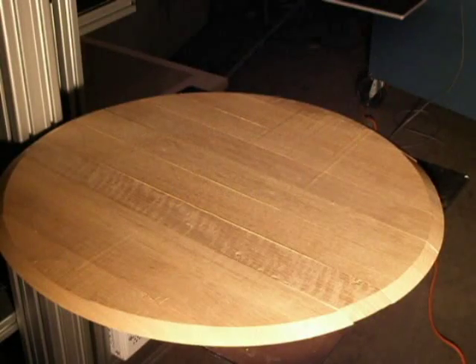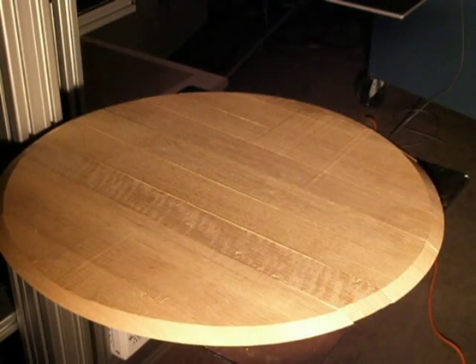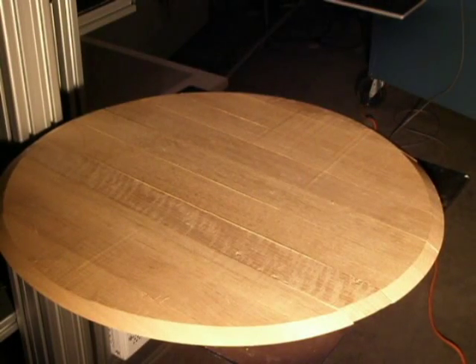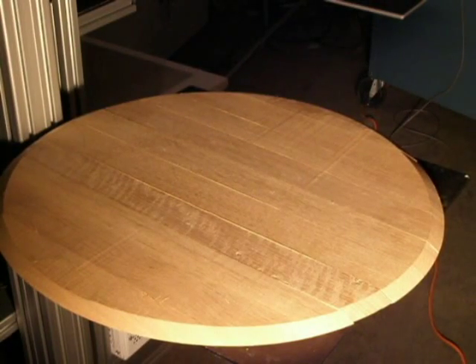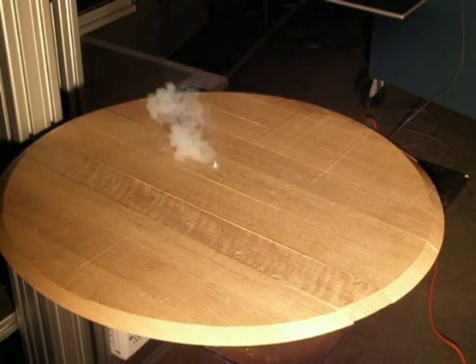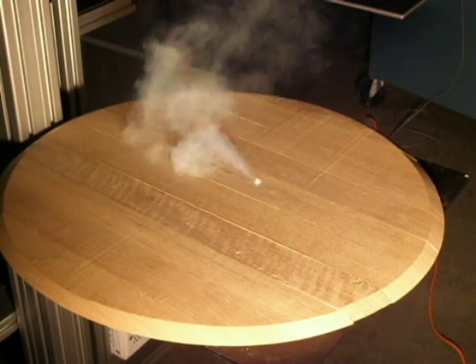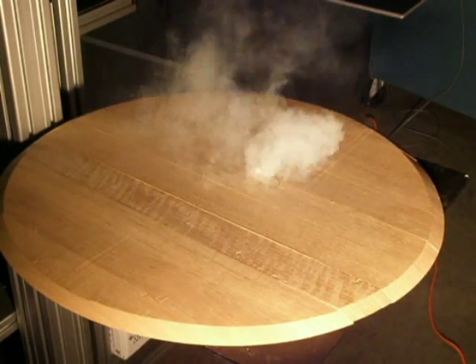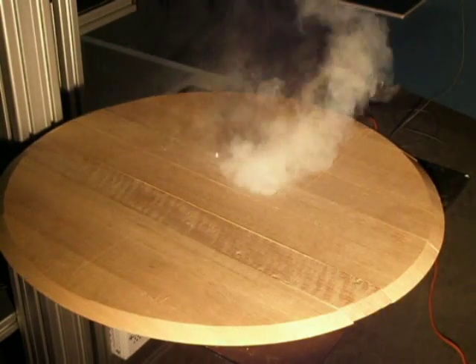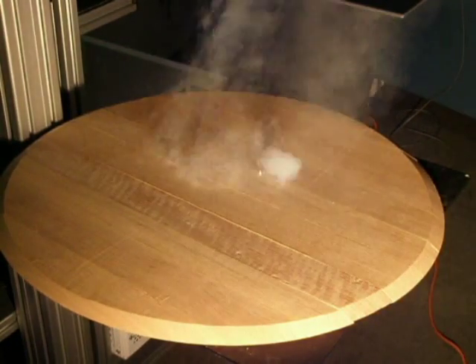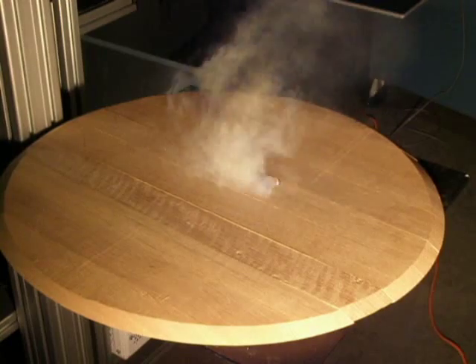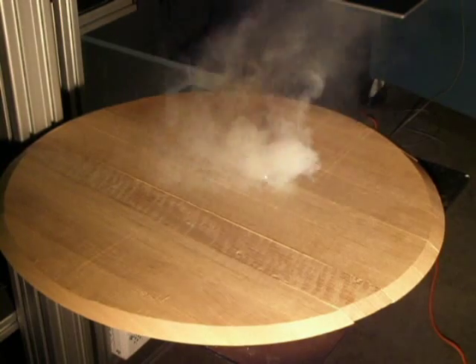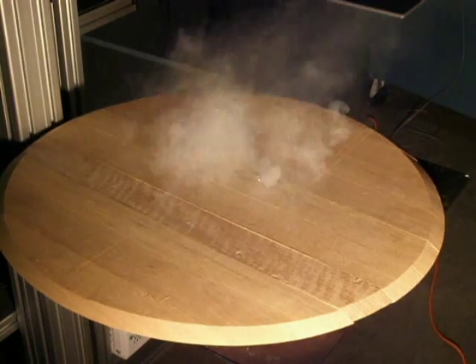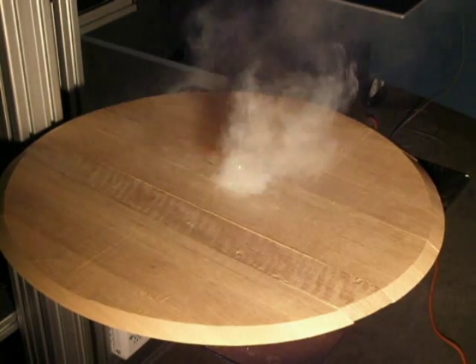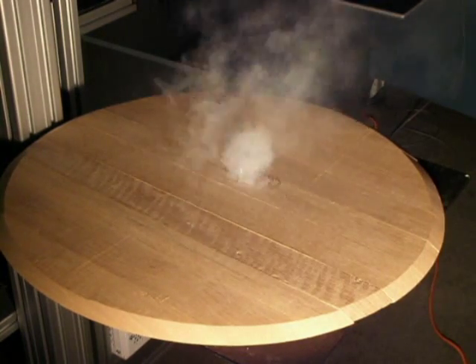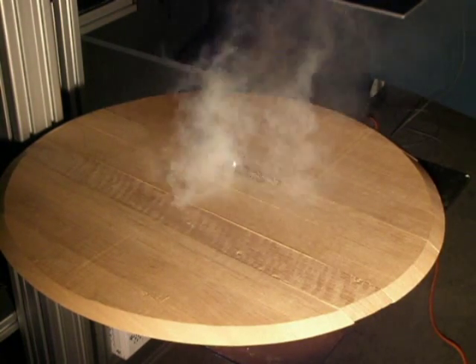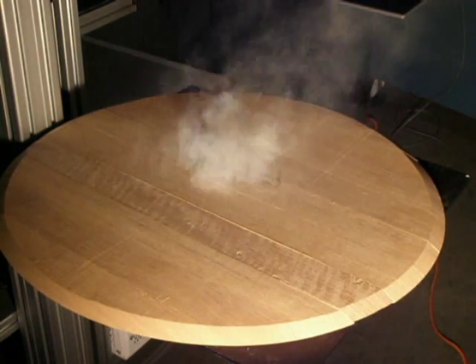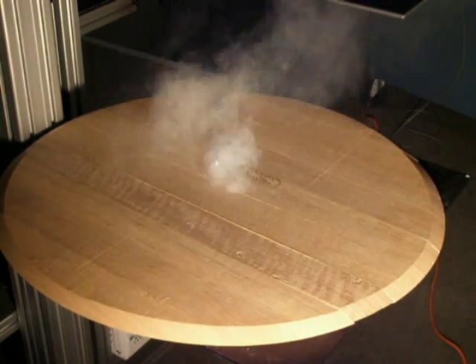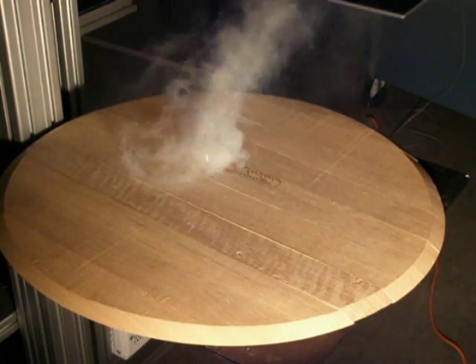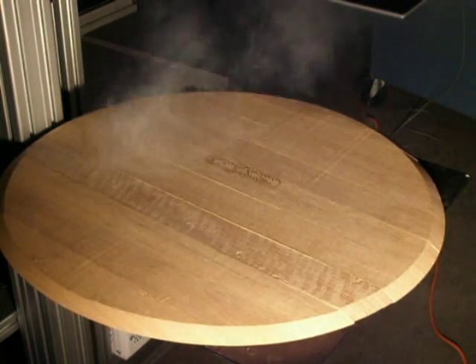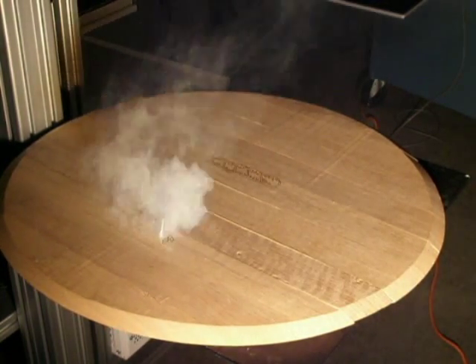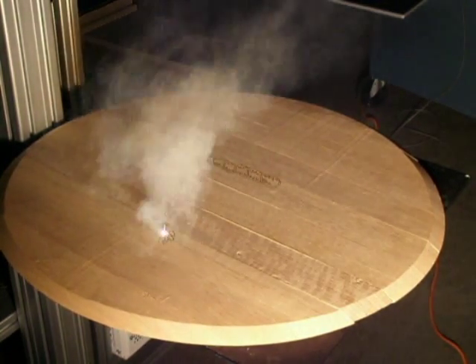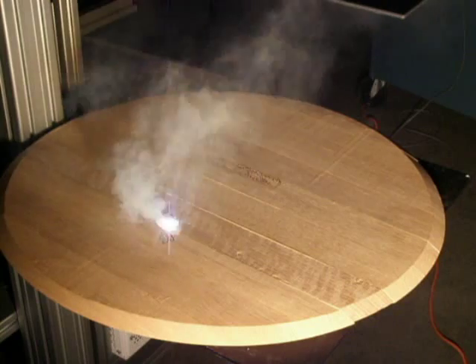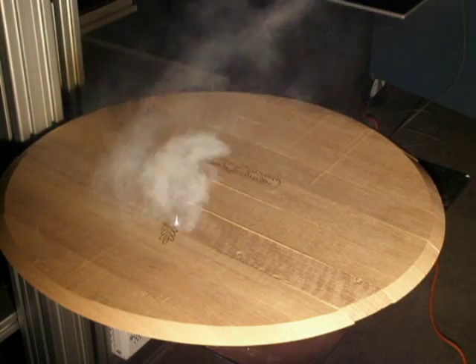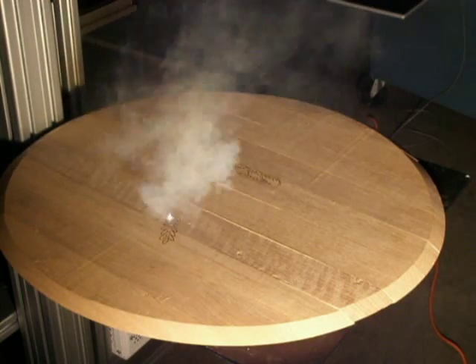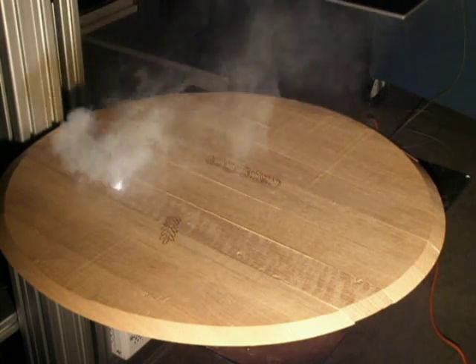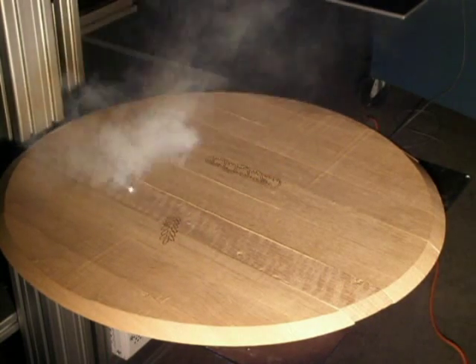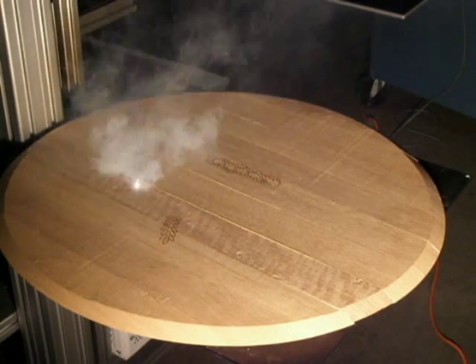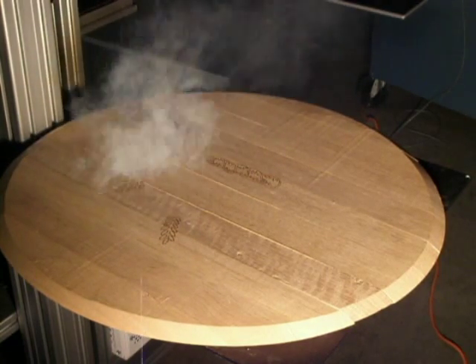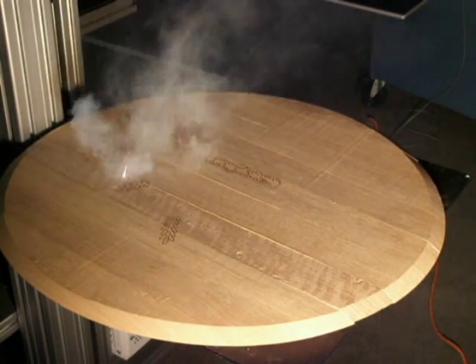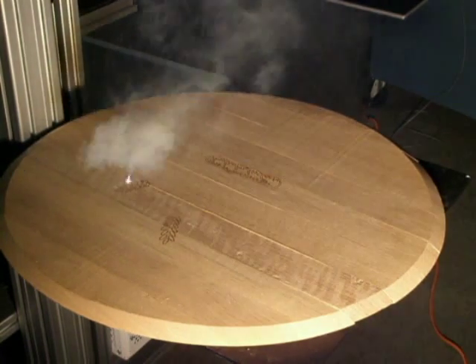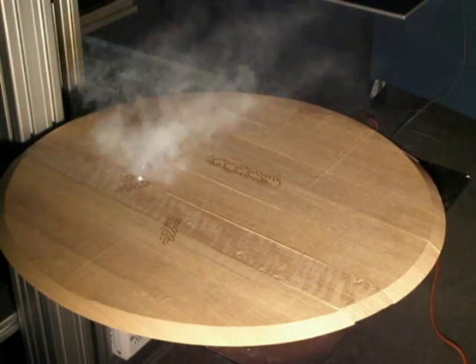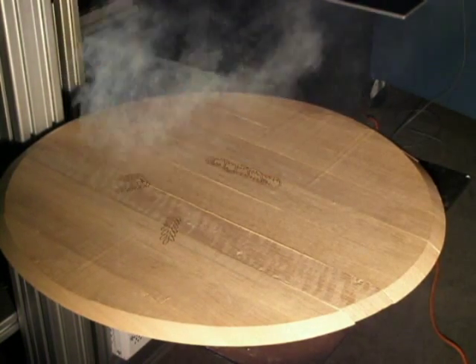Our Laser Barrel Master combines craftsmanship, artistry, and technology to enable the cooper to offer the most highly crafted, intricately customized, artistically designed barrels at the most competitive price.